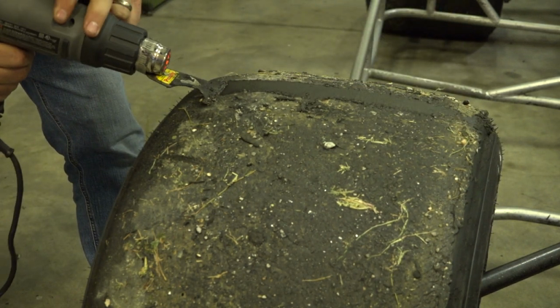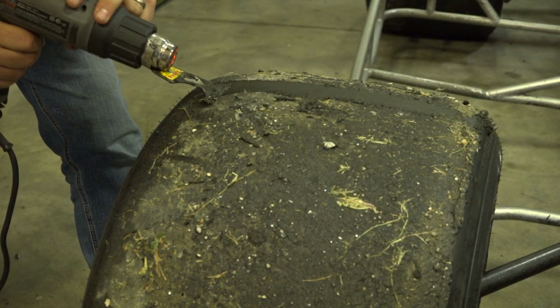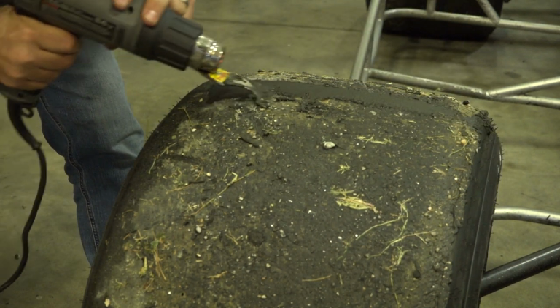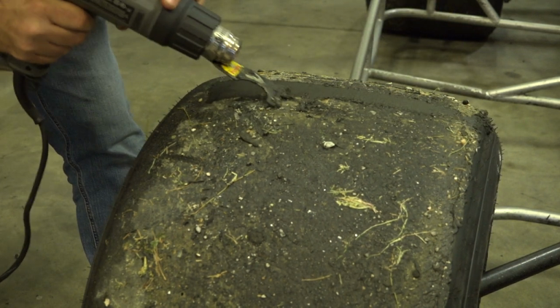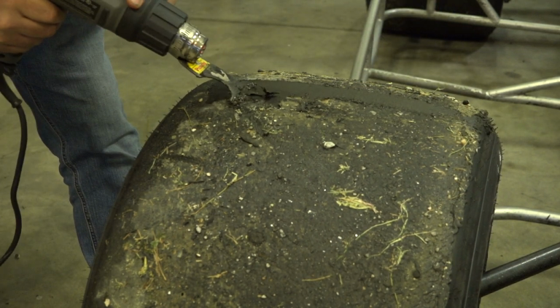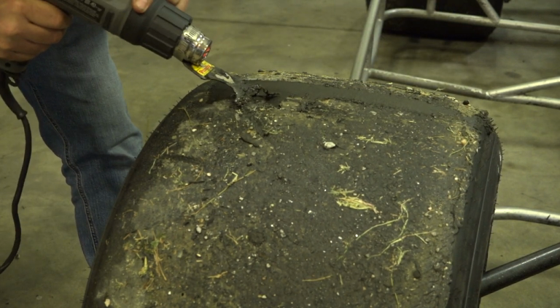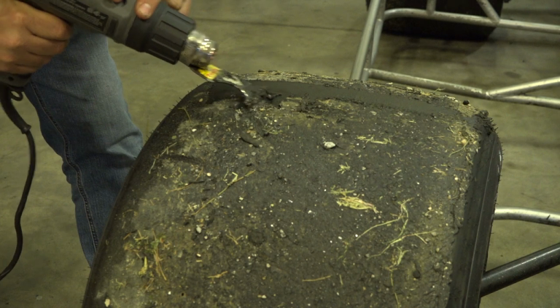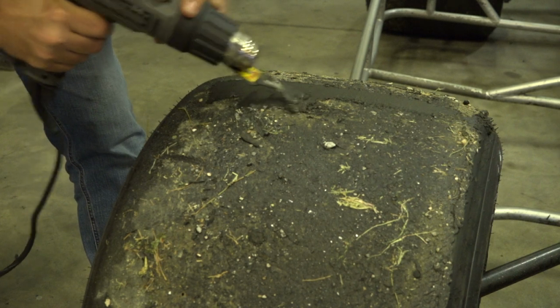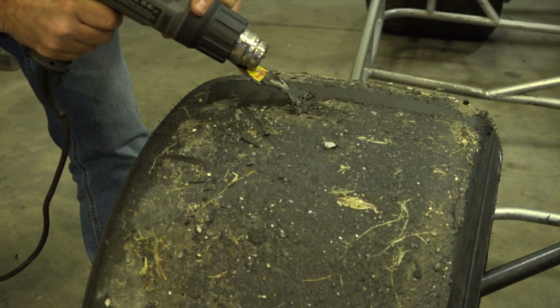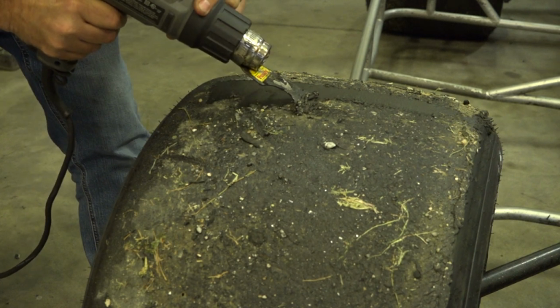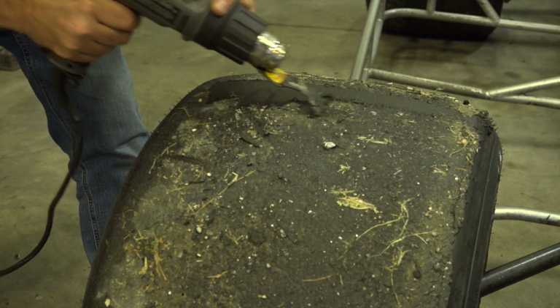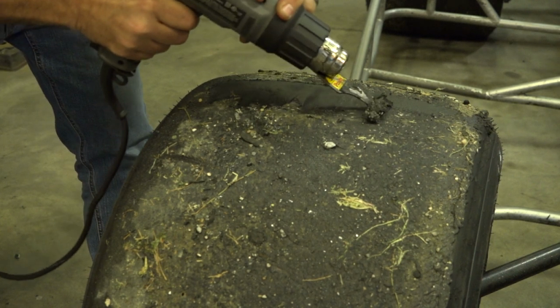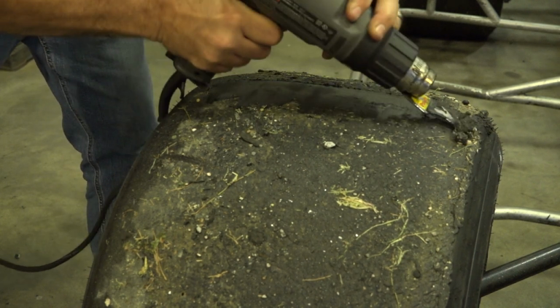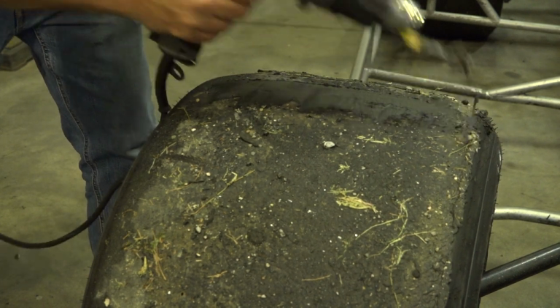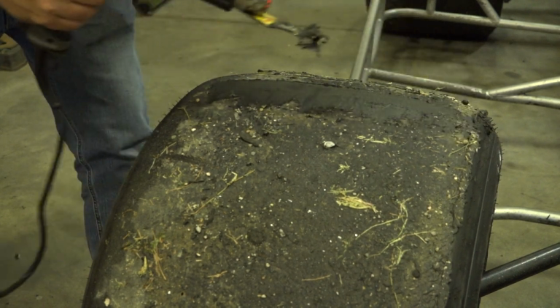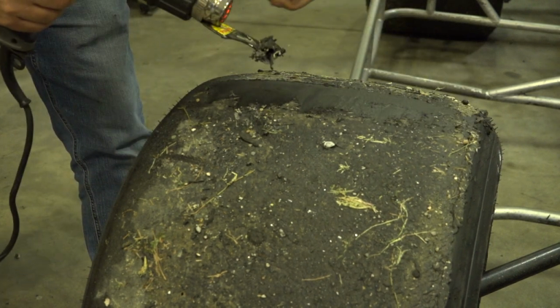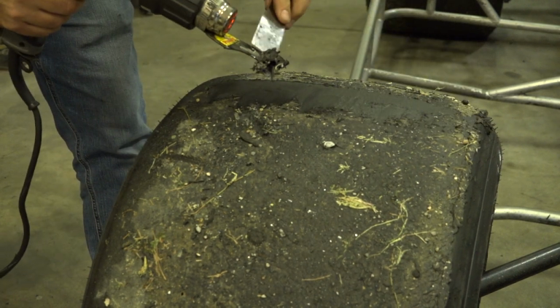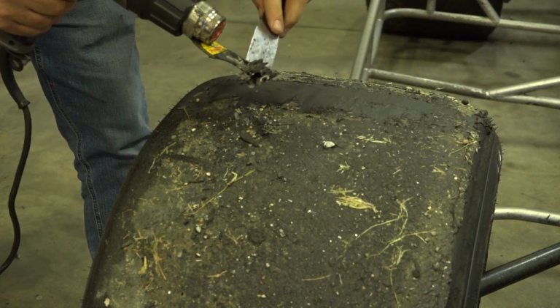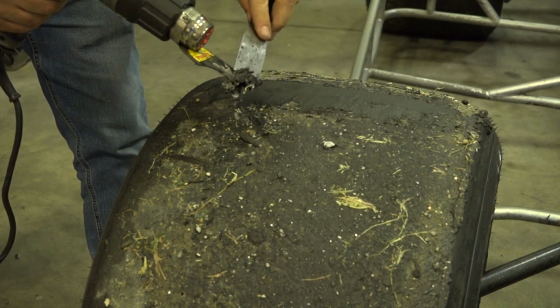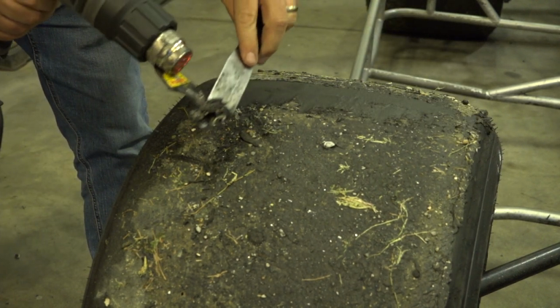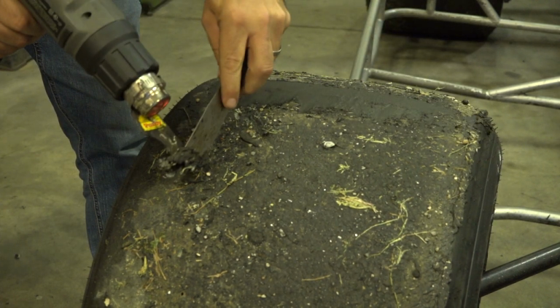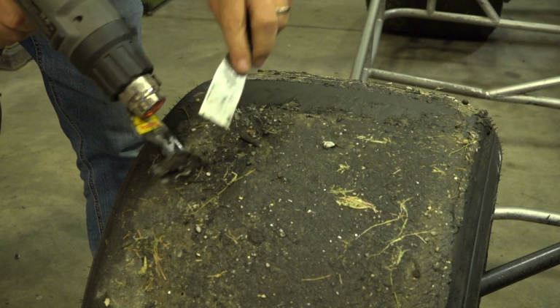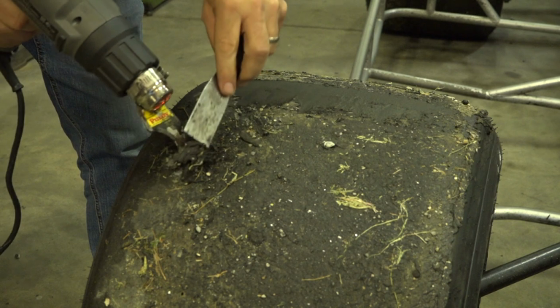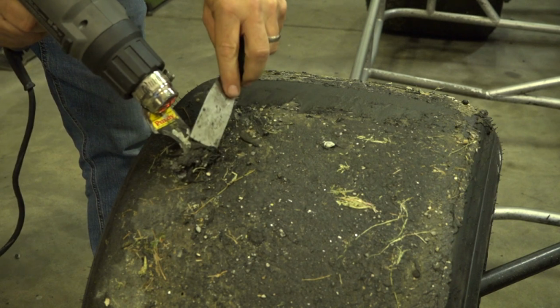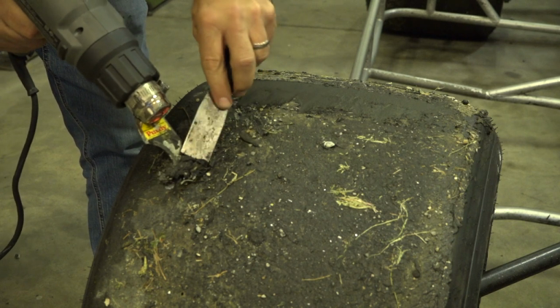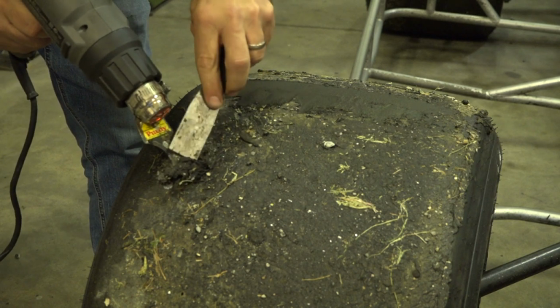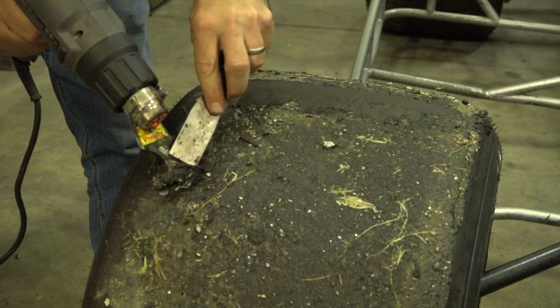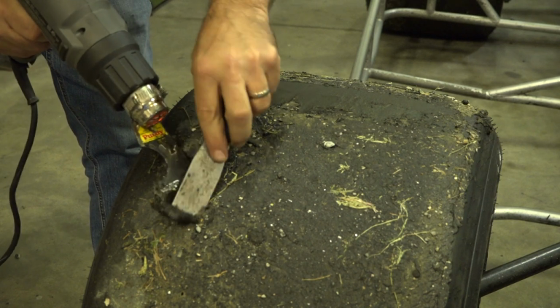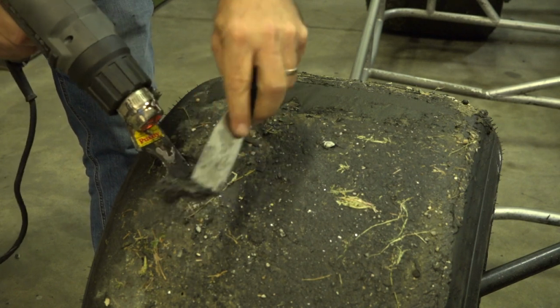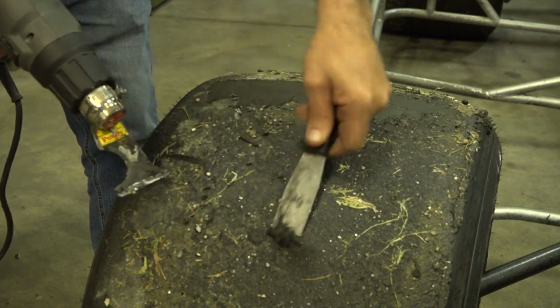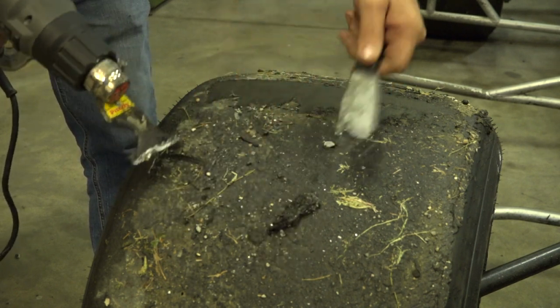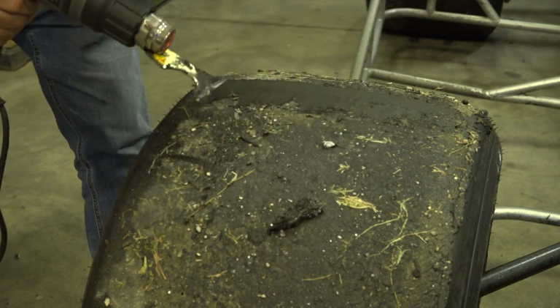What they're going to do is scrape this tire because they're going to rescale the car. From what Jeffrey told me earlier, there can be as much as maybe a pound or even more per tire.